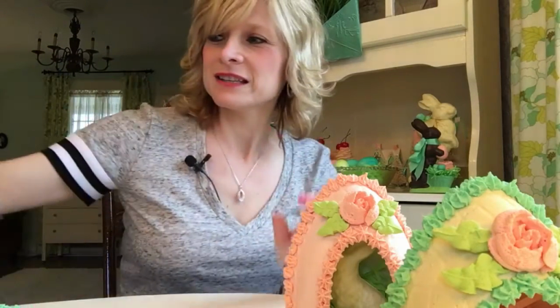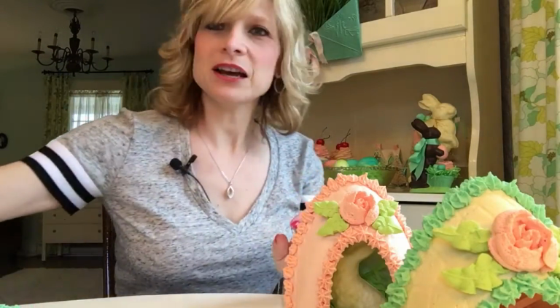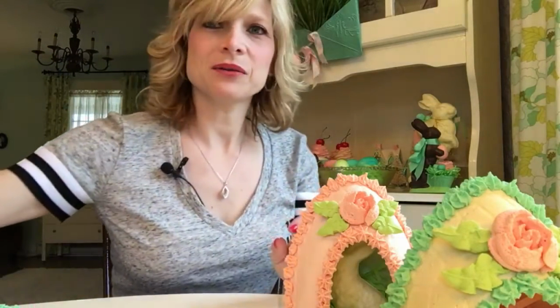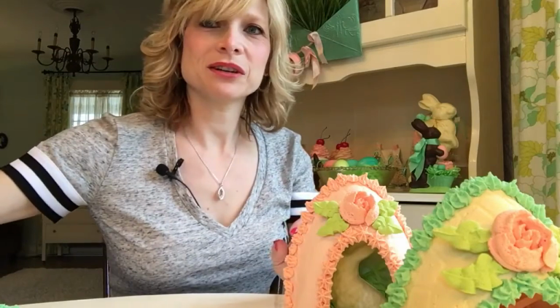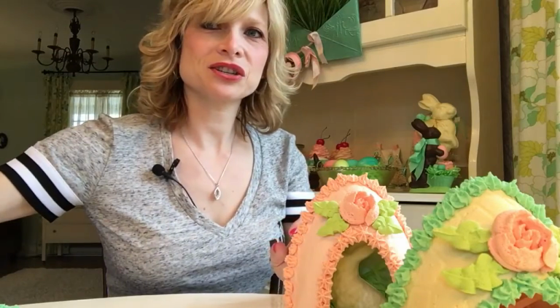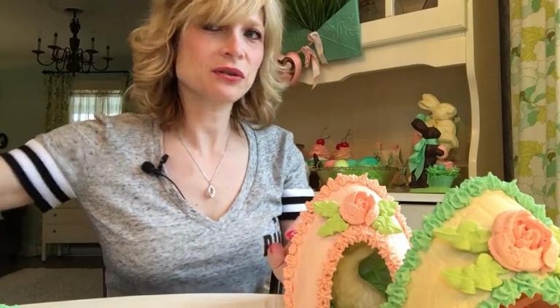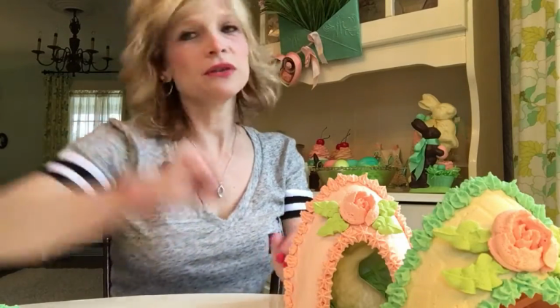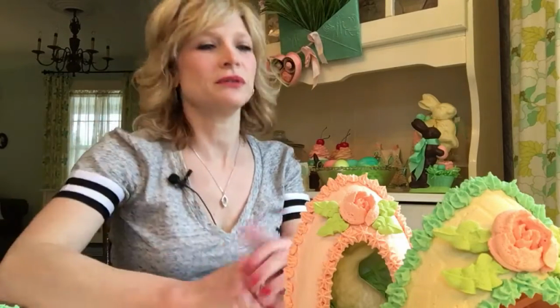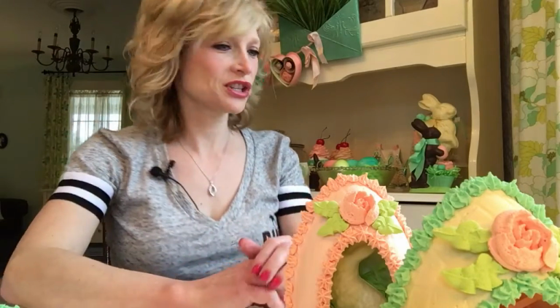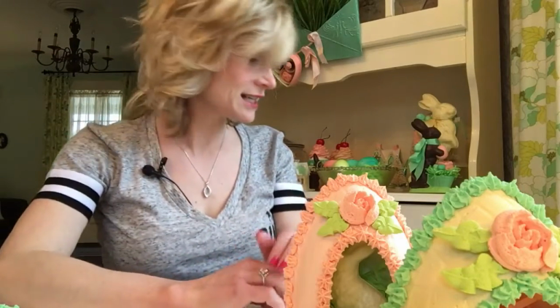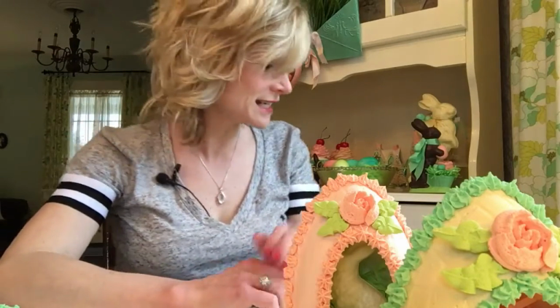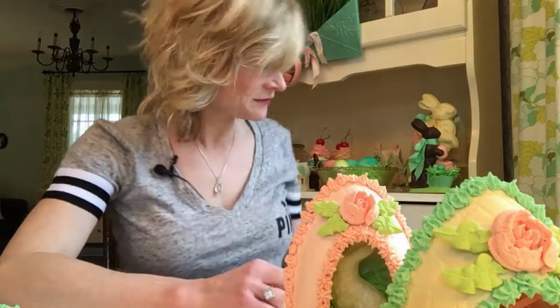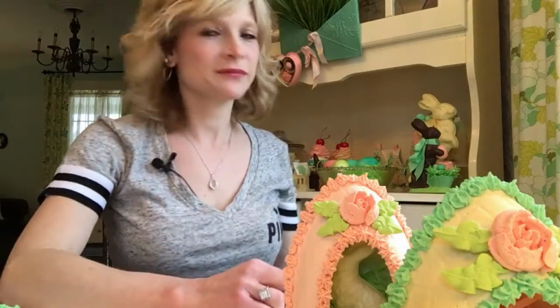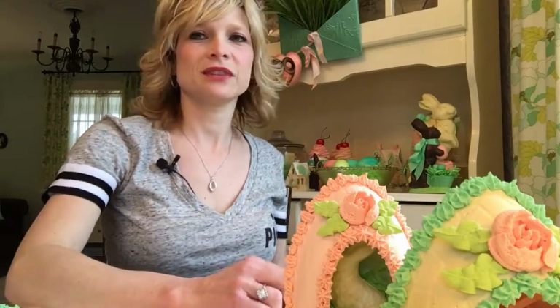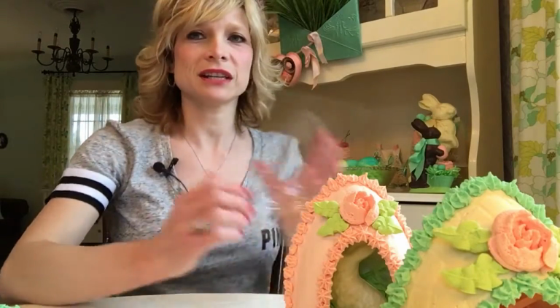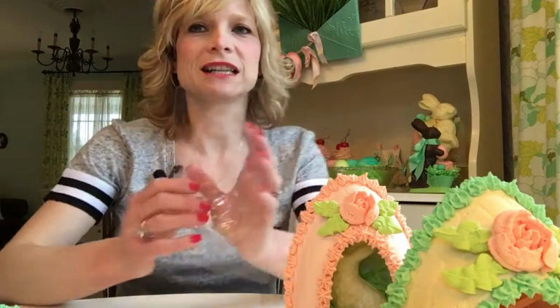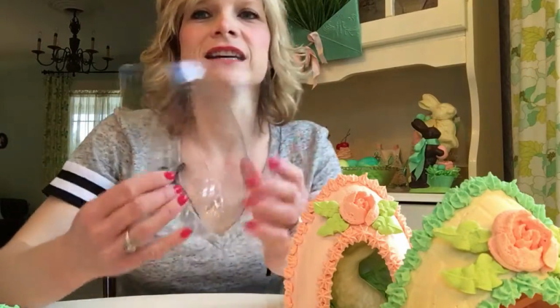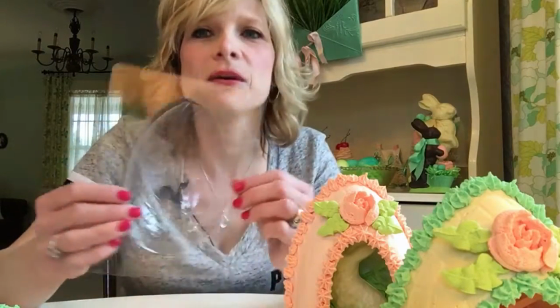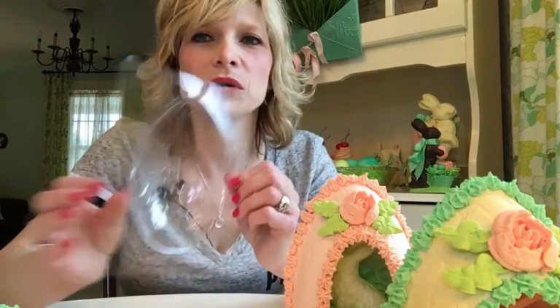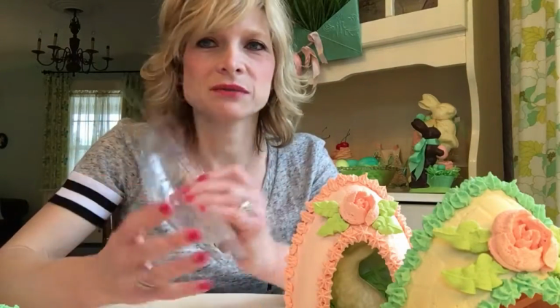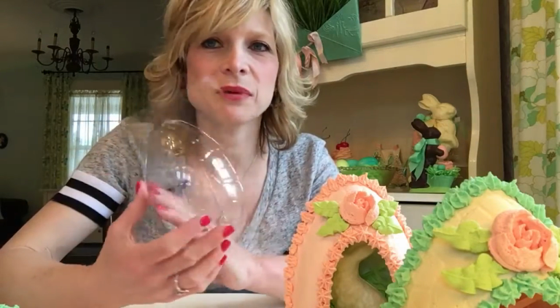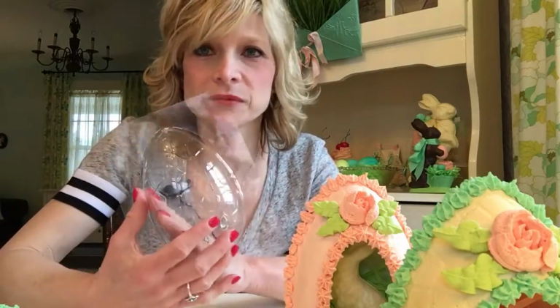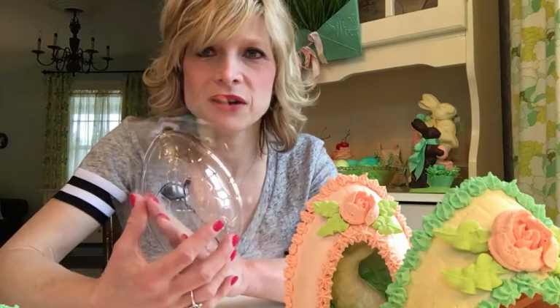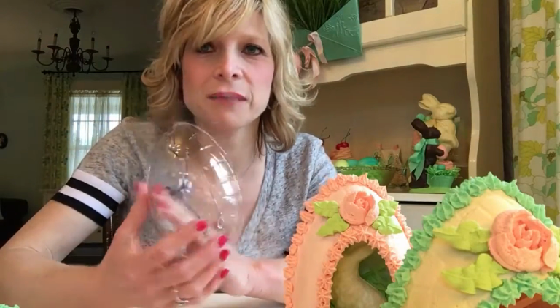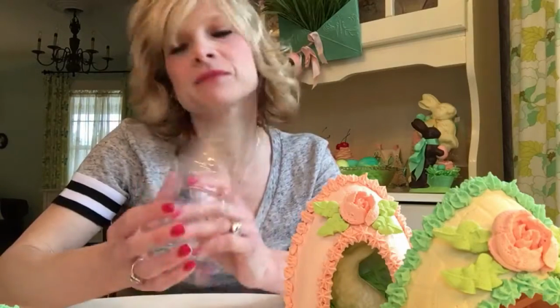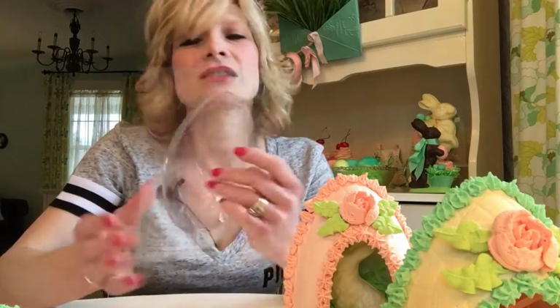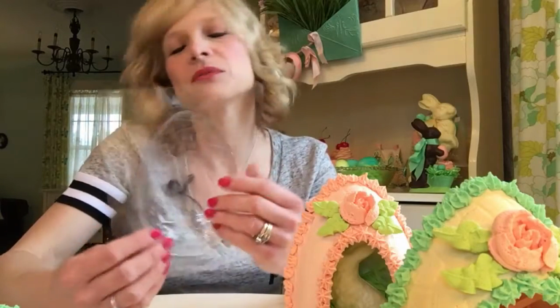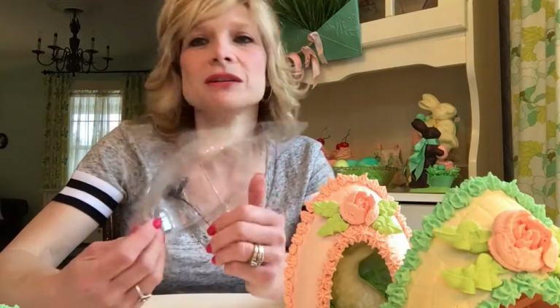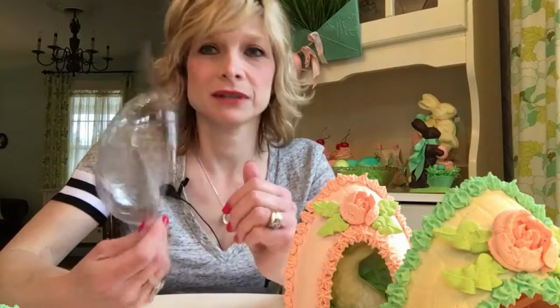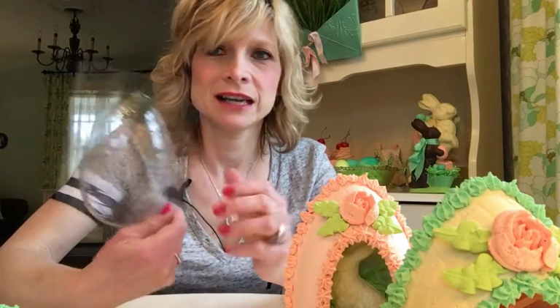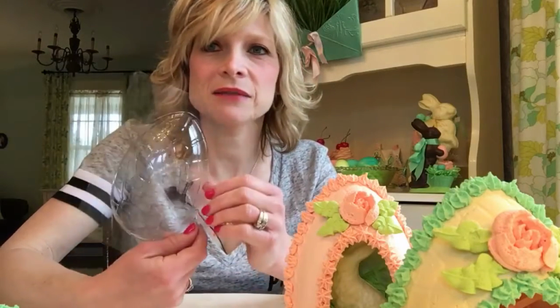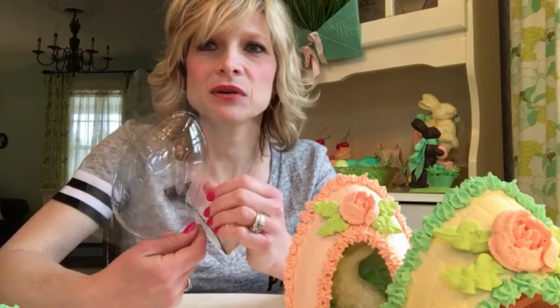So, we're going to show you what you're going to need. You're going to need a mold, which I bought from Dollarama. Super cheap. Egg mold.